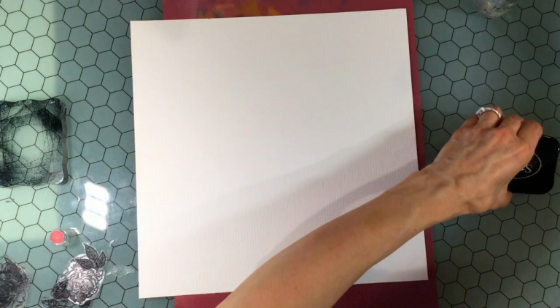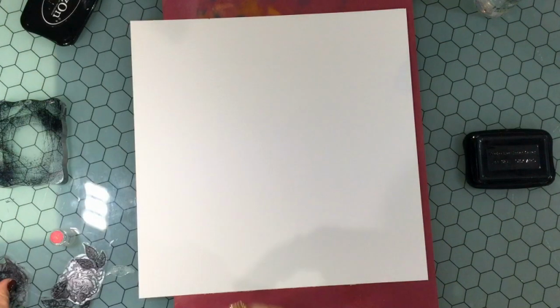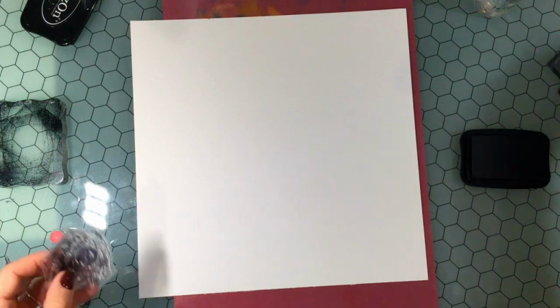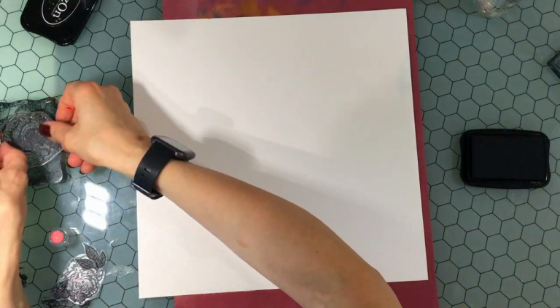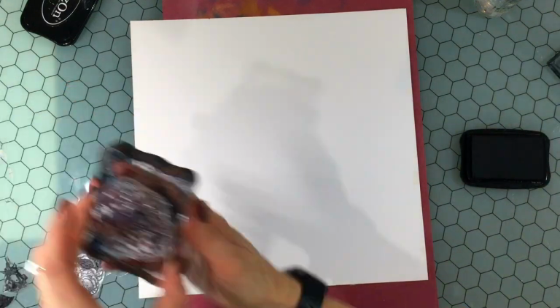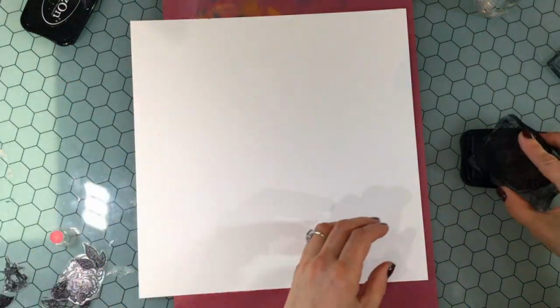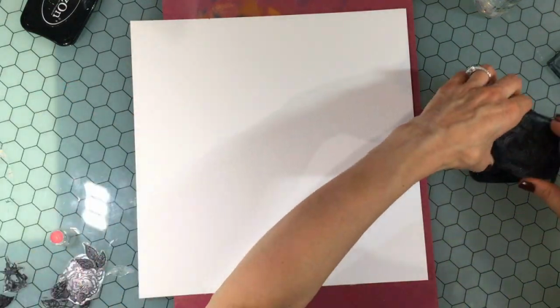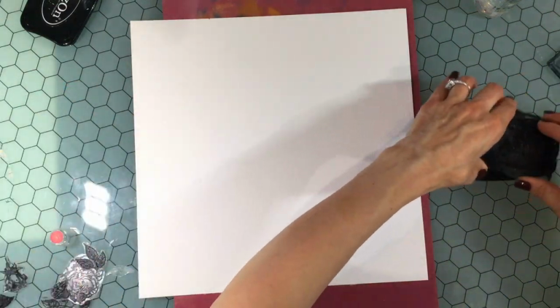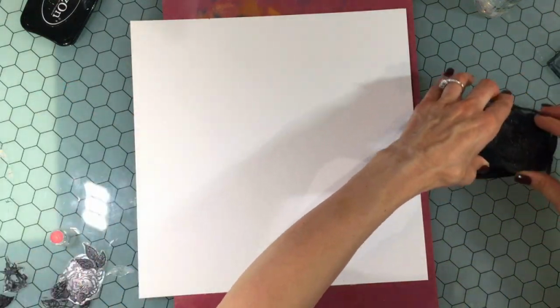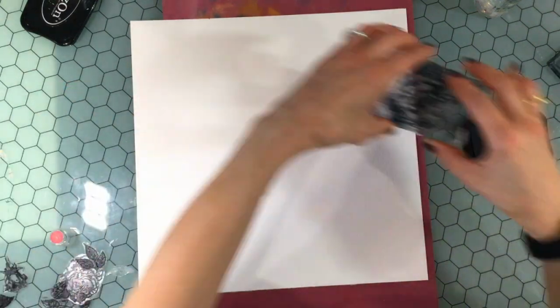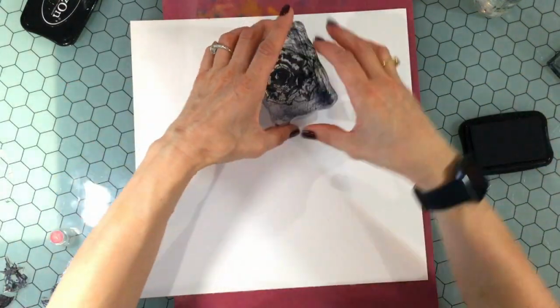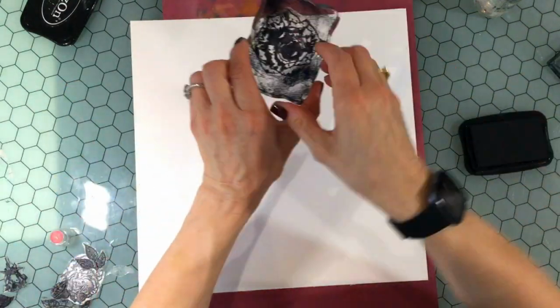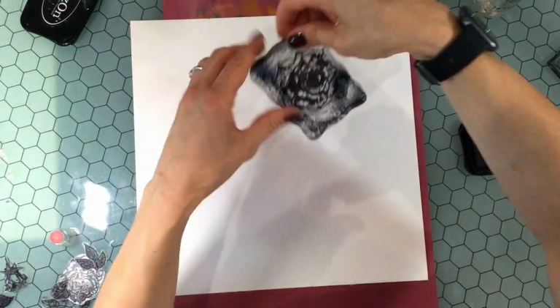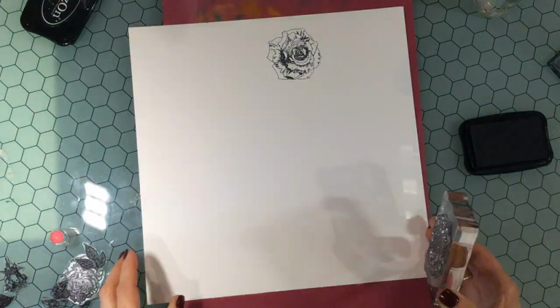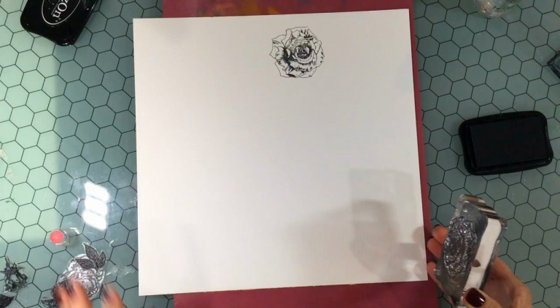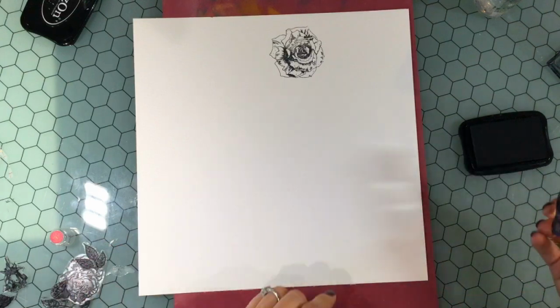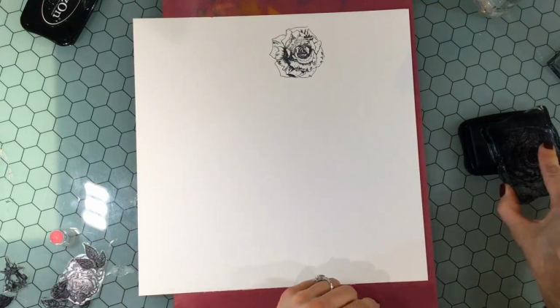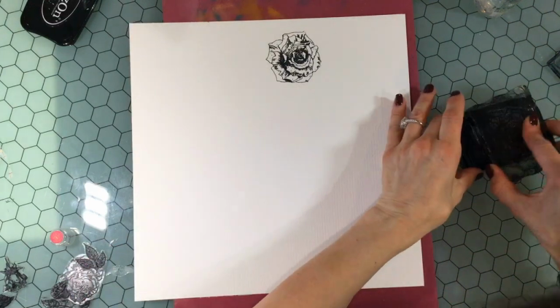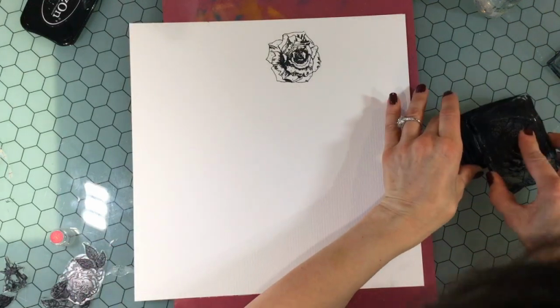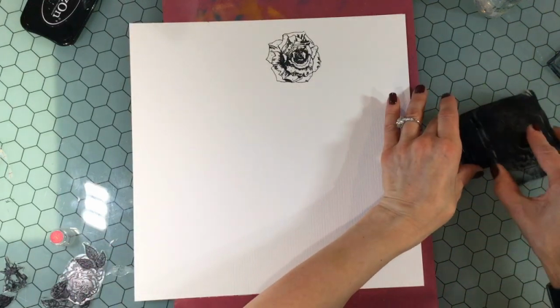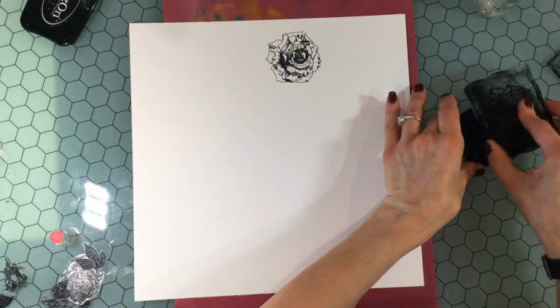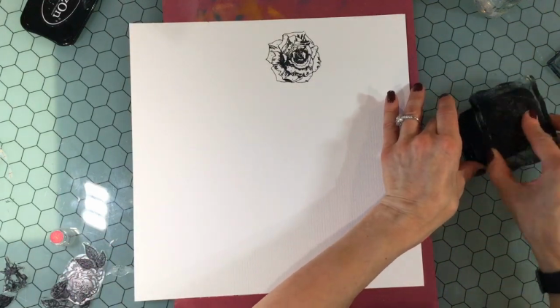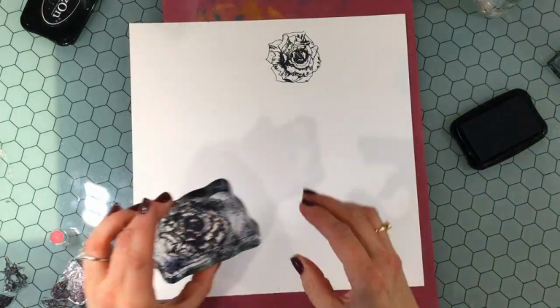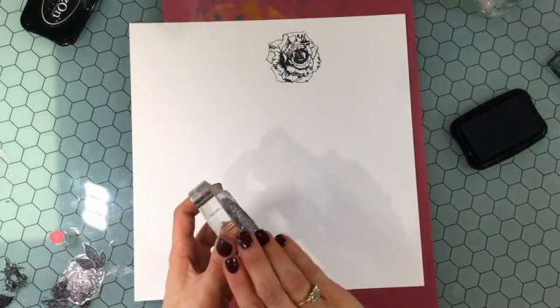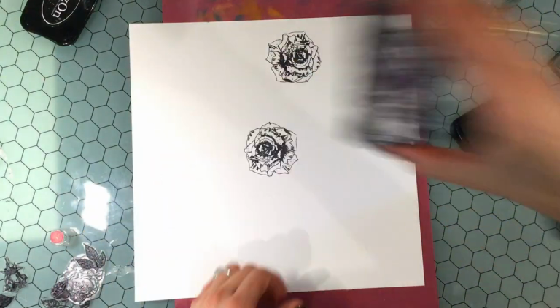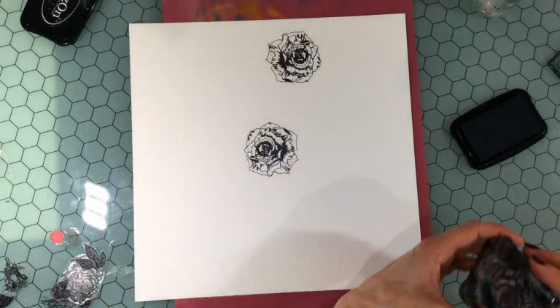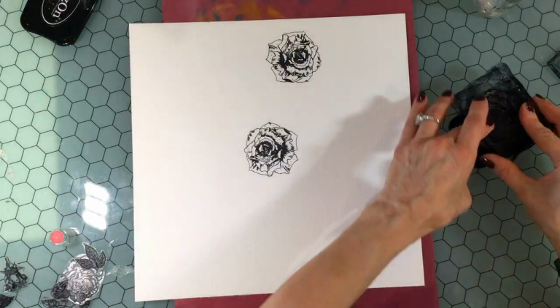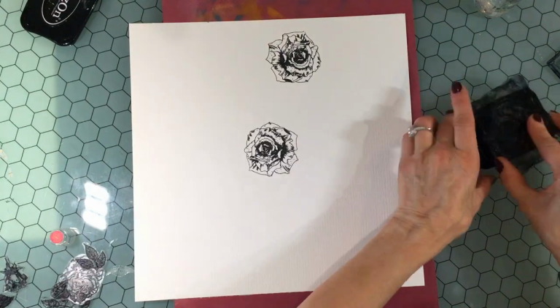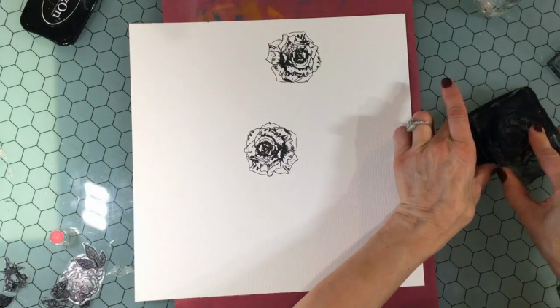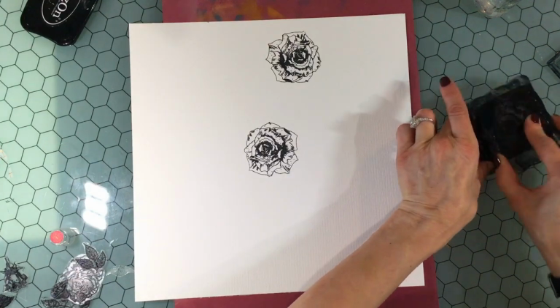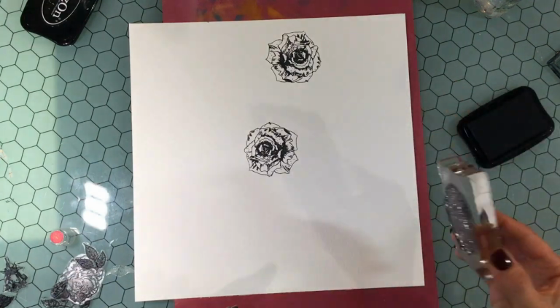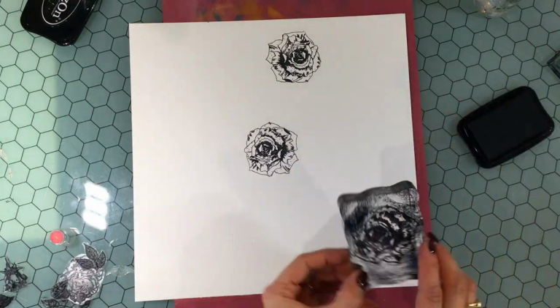Hello everybody, this is Citi Scrapper. Thank you so much for joining me on my channel today. Today I have a layout that I made using the My Creative Scrapbook June Limited Edition Kit, and this is the third layout that I've made so far.